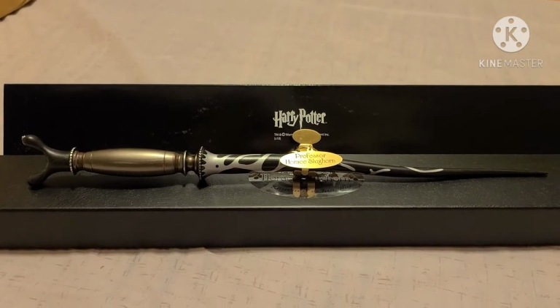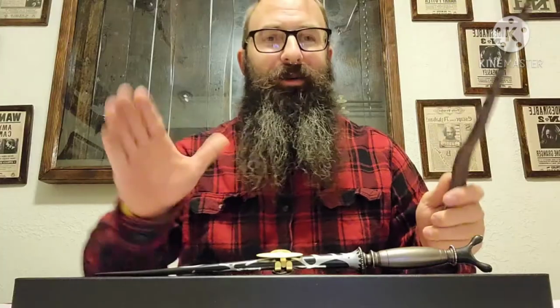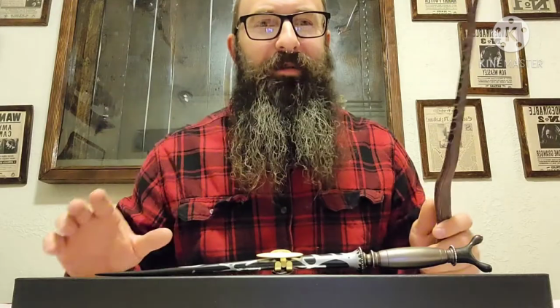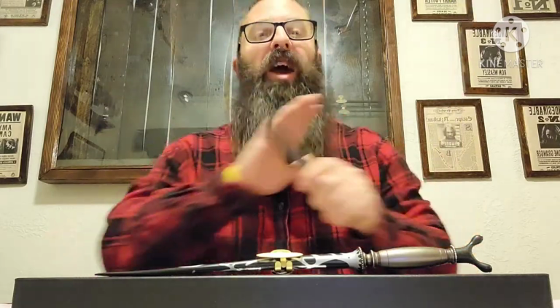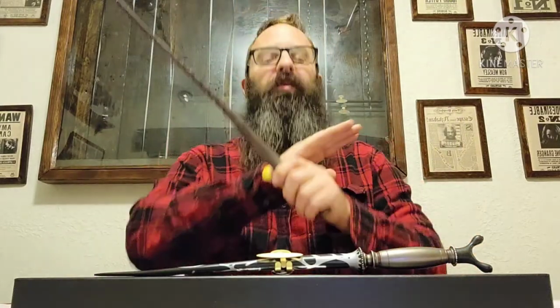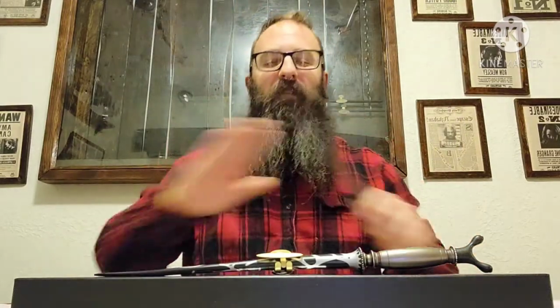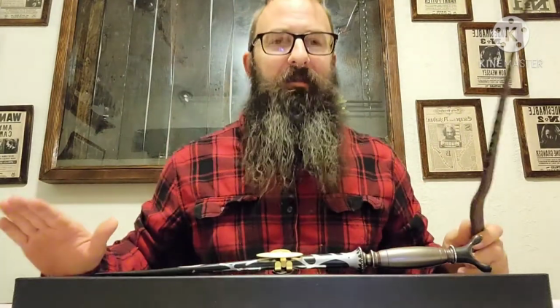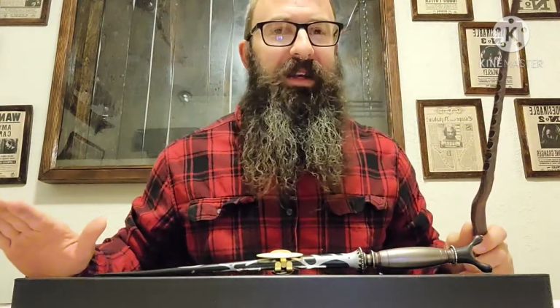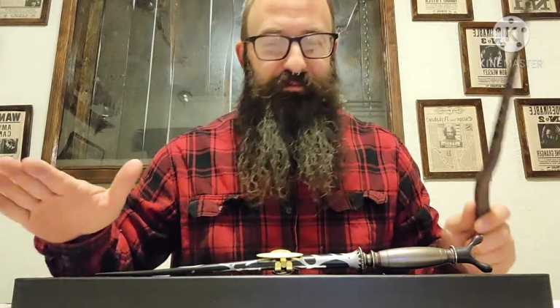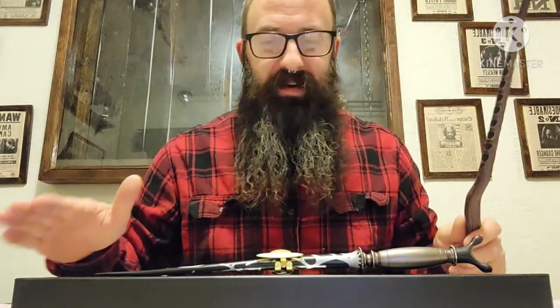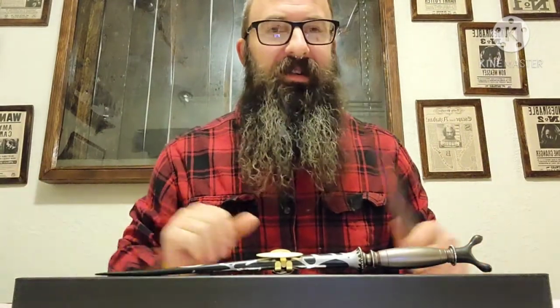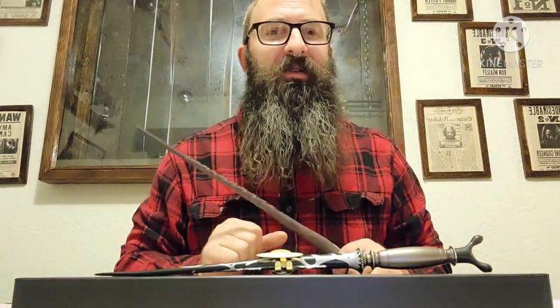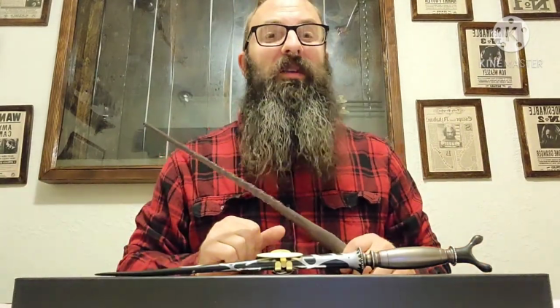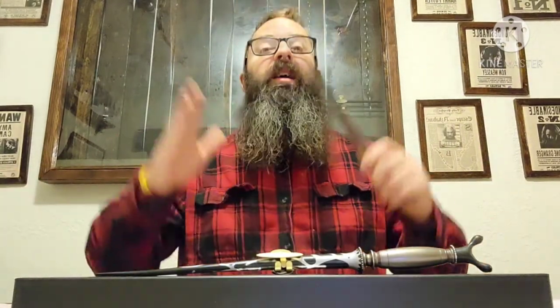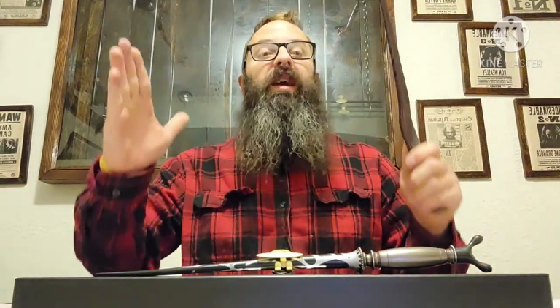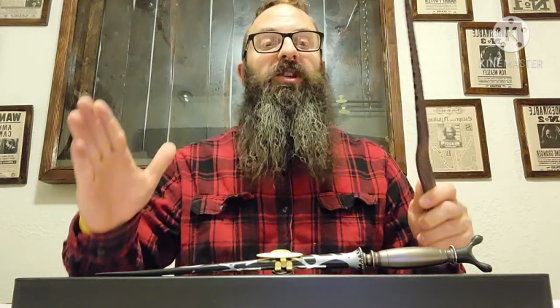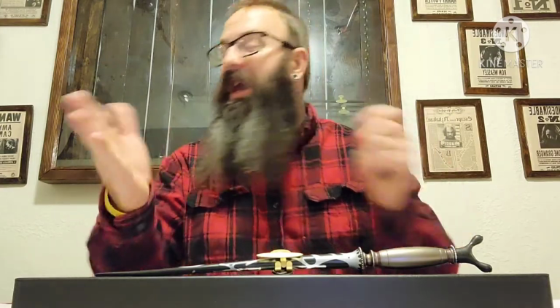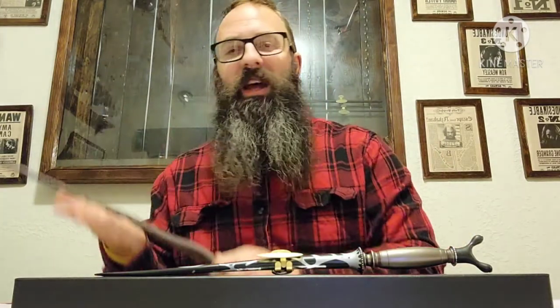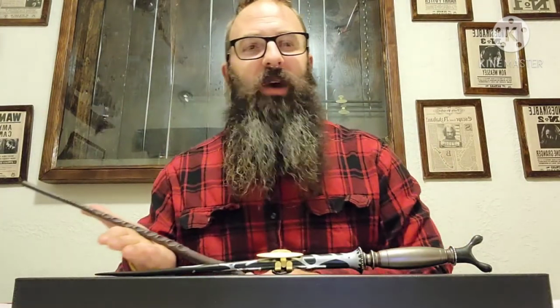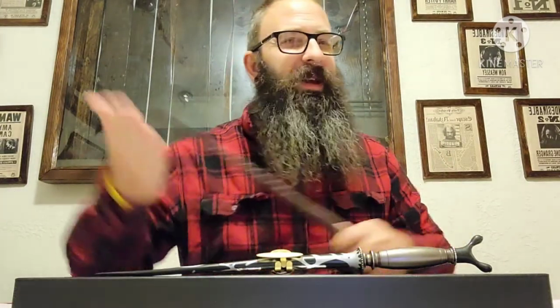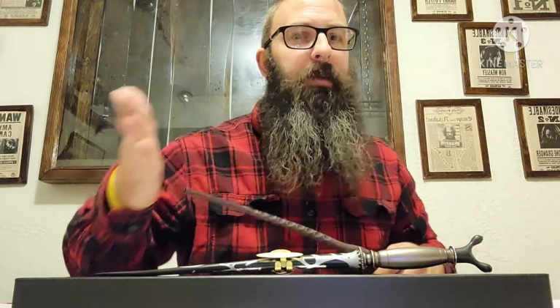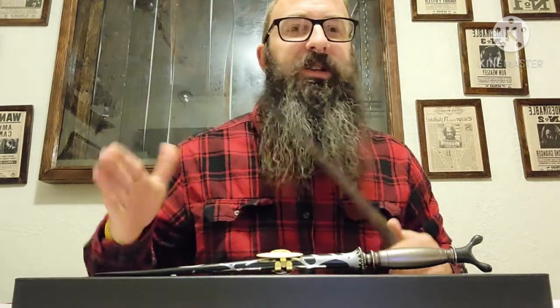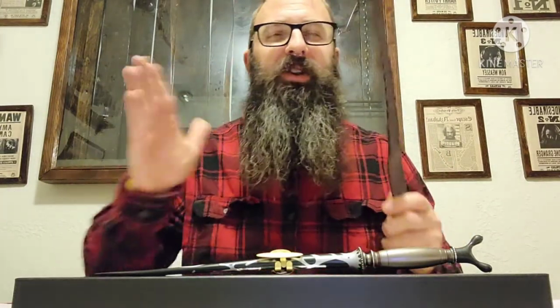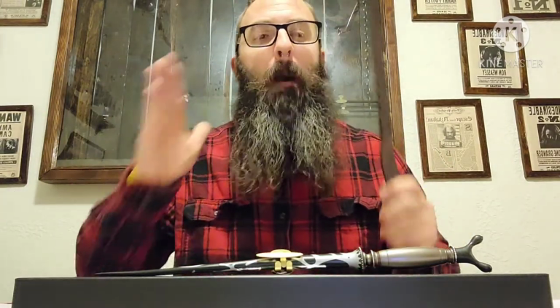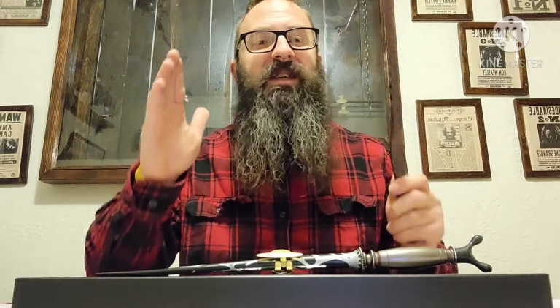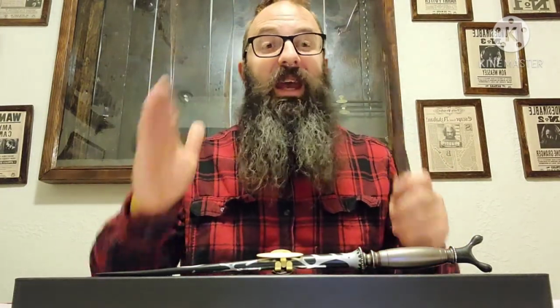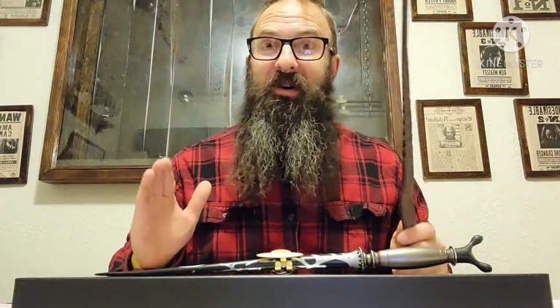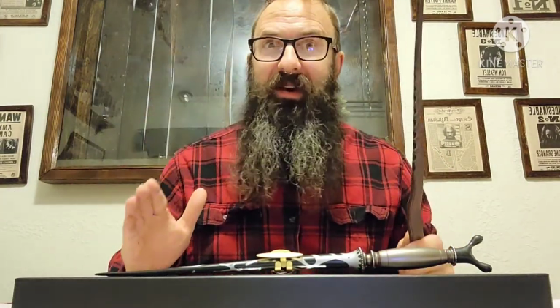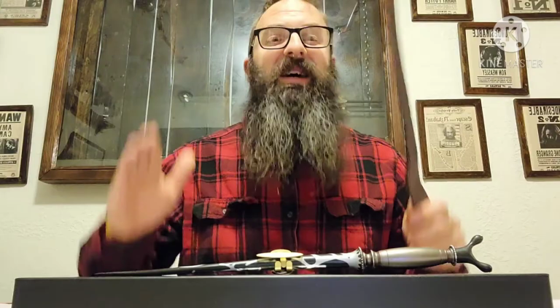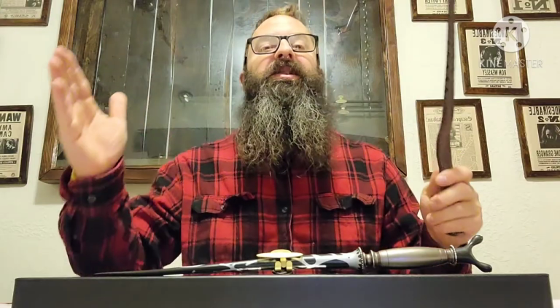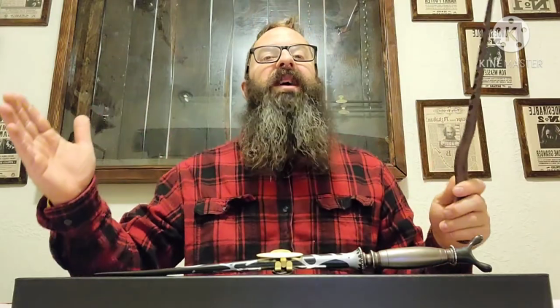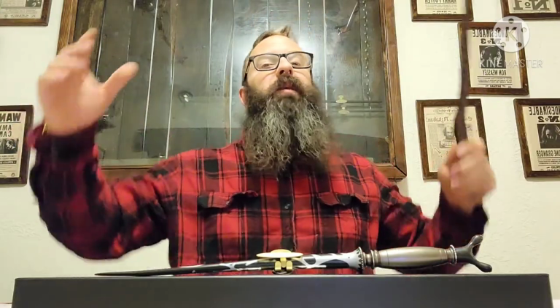All right everybody, I hope you've loved my unboxing of Professor Slughorn's wand. Keep watching, hit that subscribe button, hit that bell button so you don't miss any more videos. Until next time everybody!